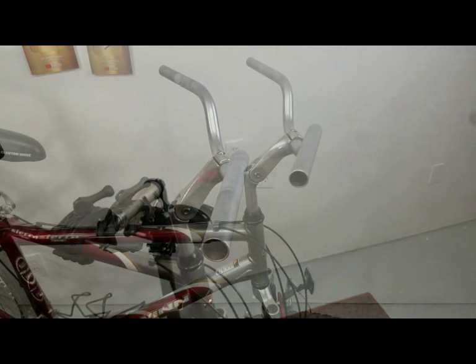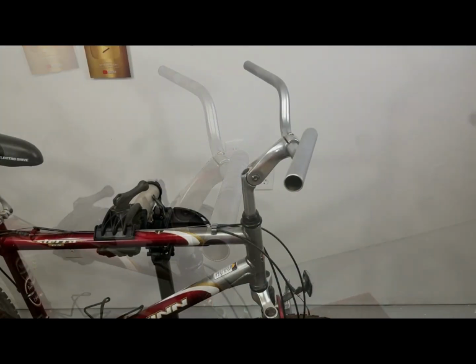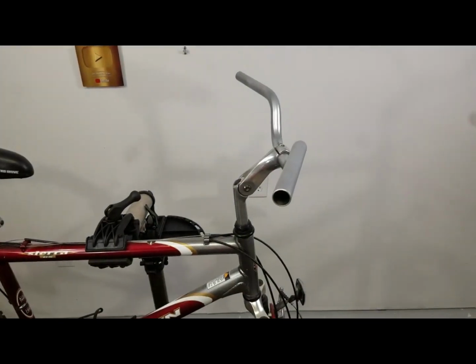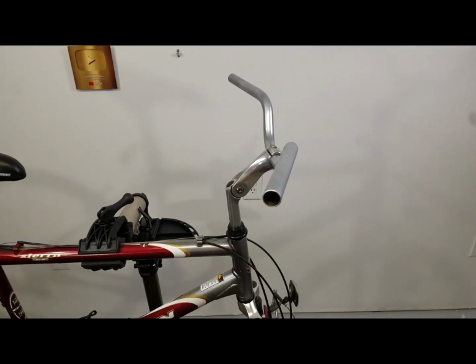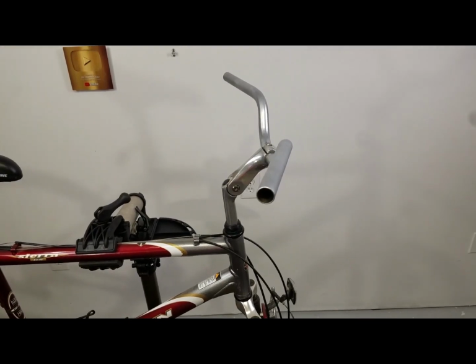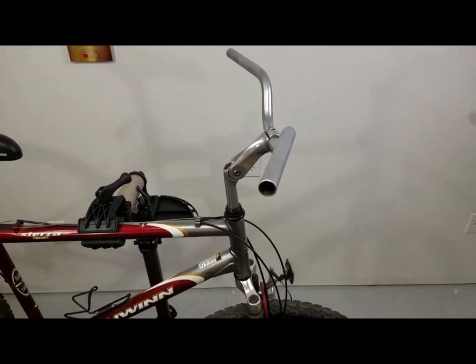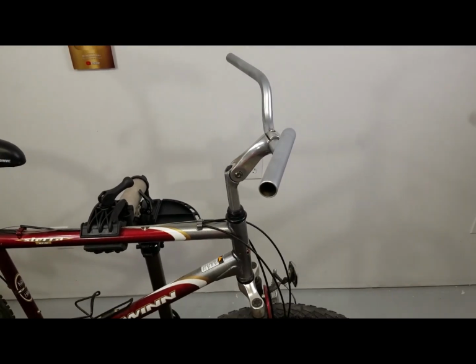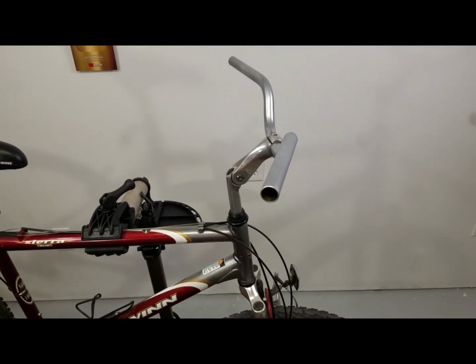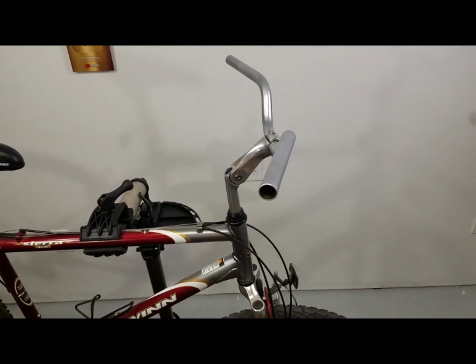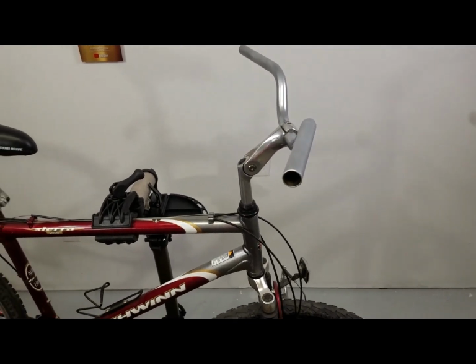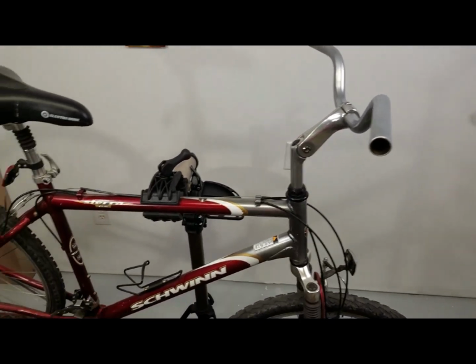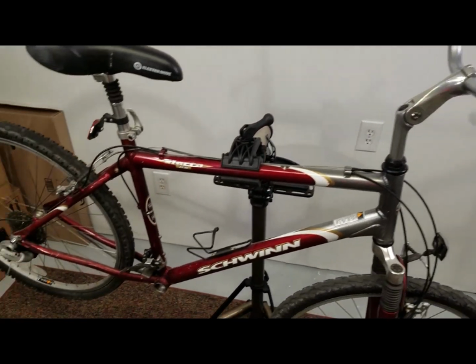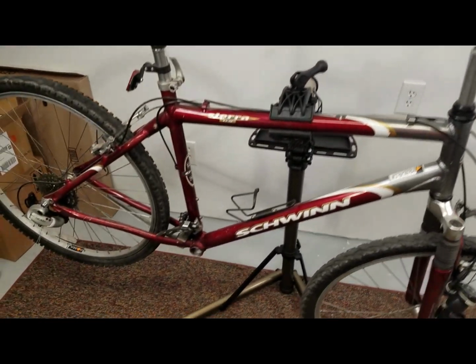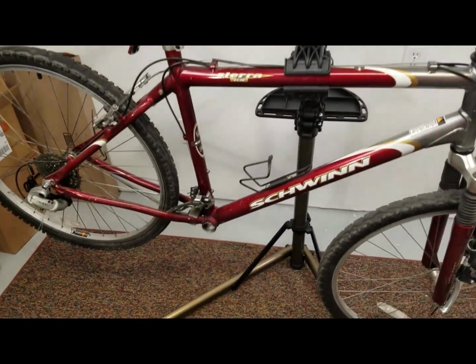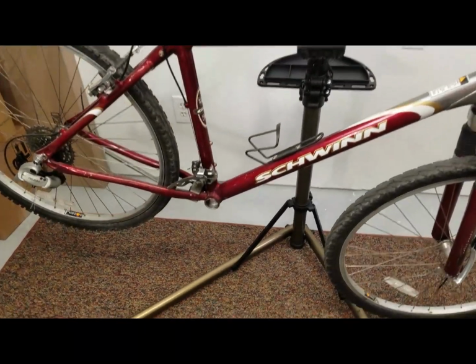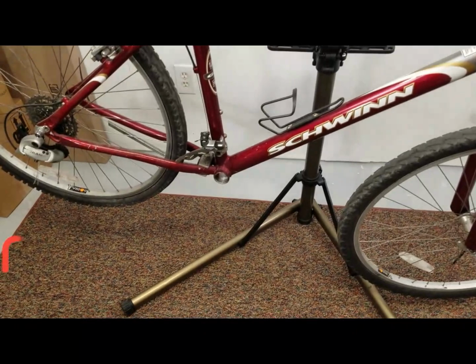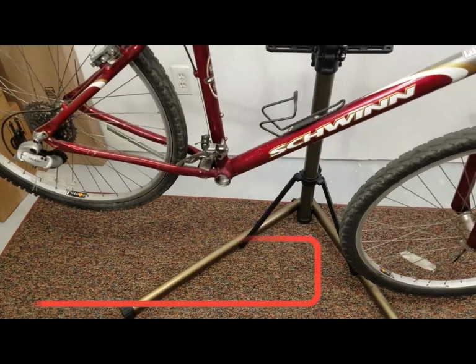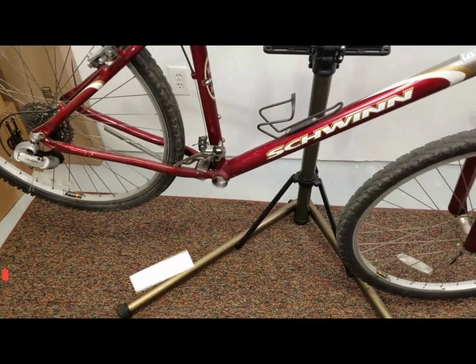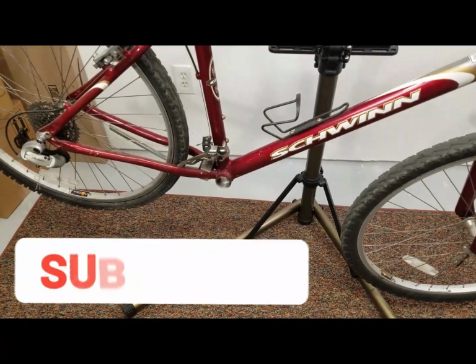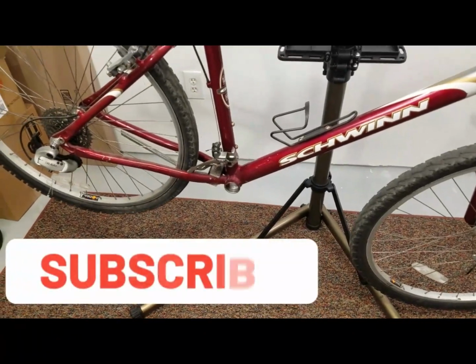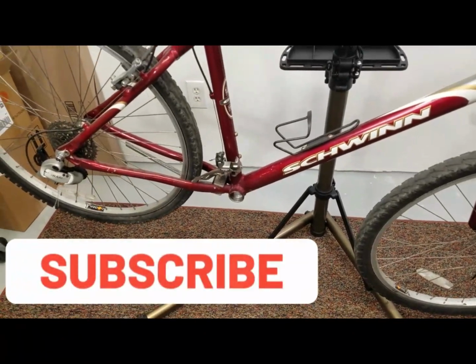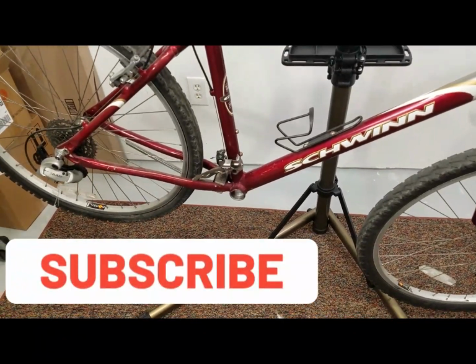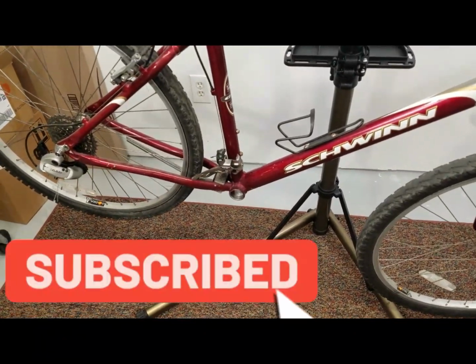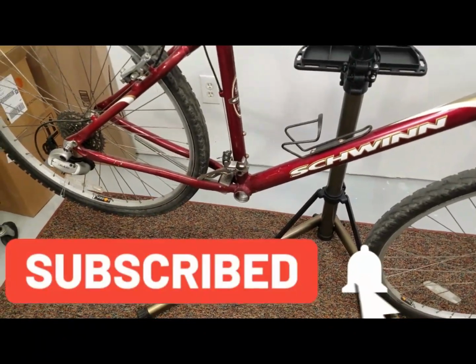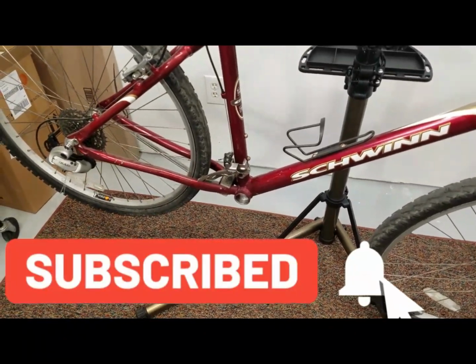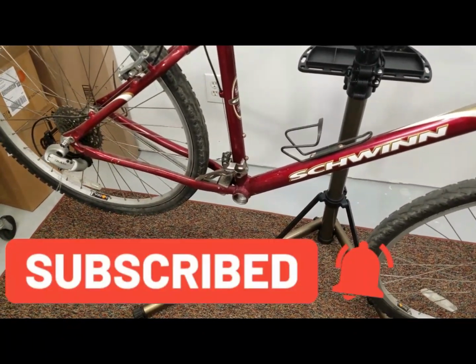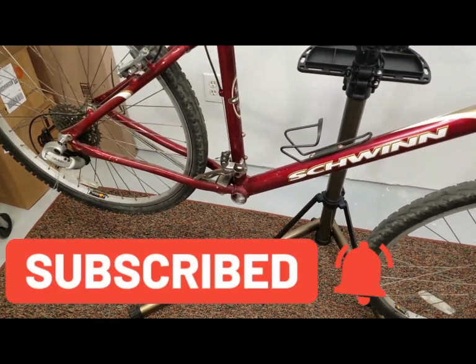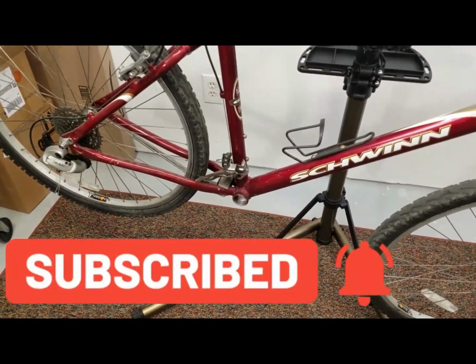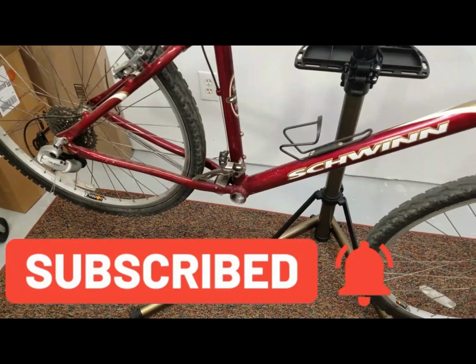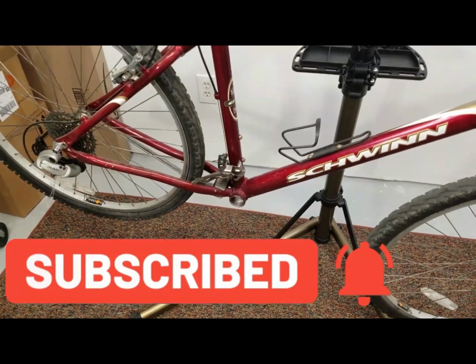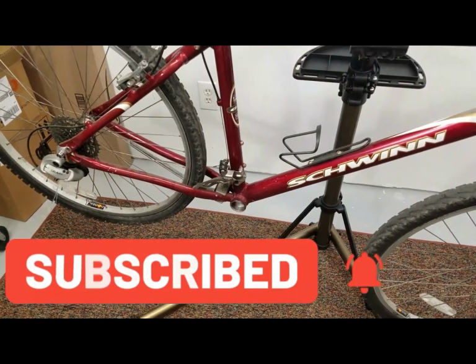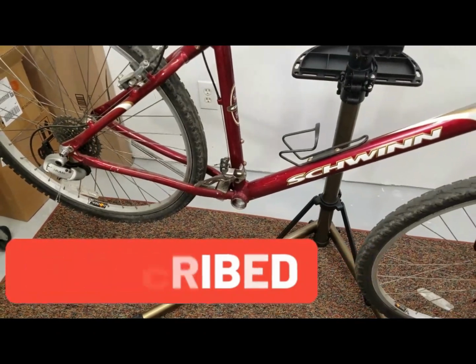With our handlebars cleared off and our bottom bracket assembly removed, we're ready to jump into installing our mid-drive motor kit.